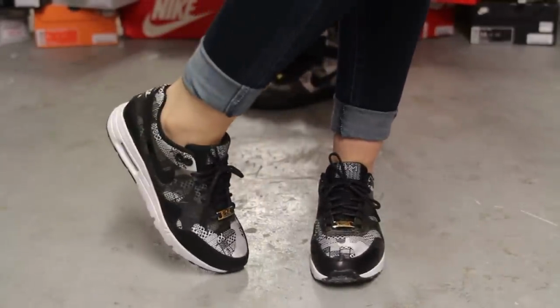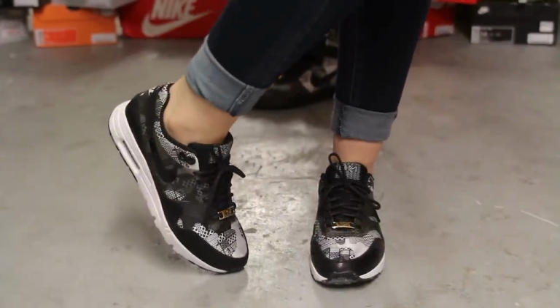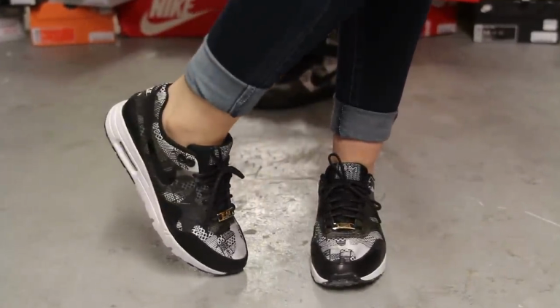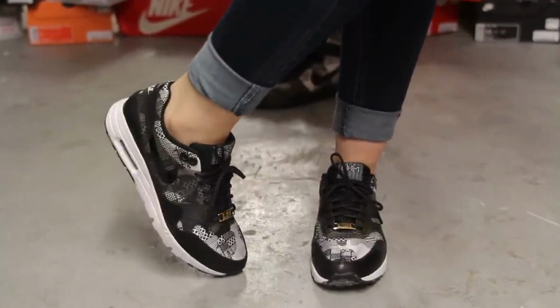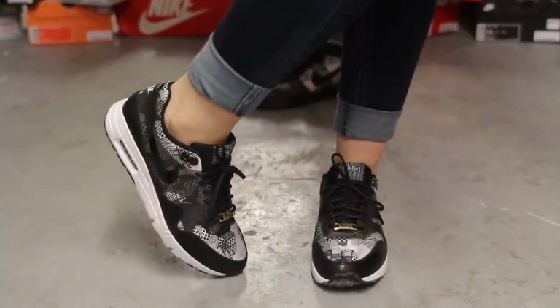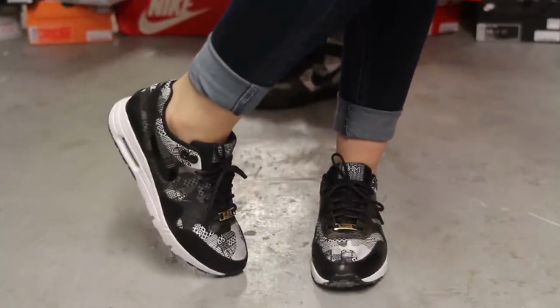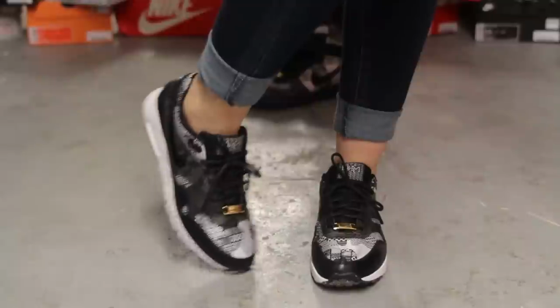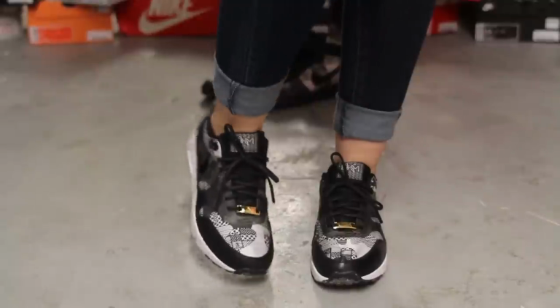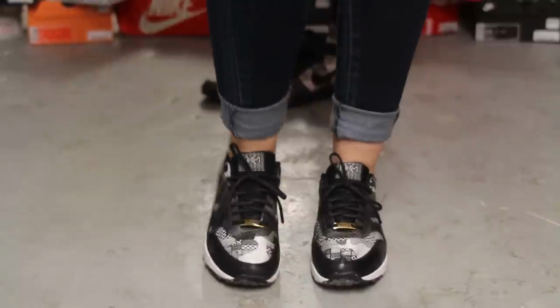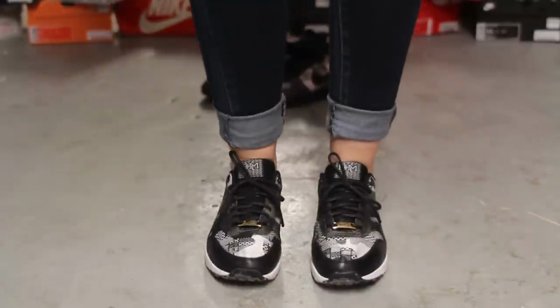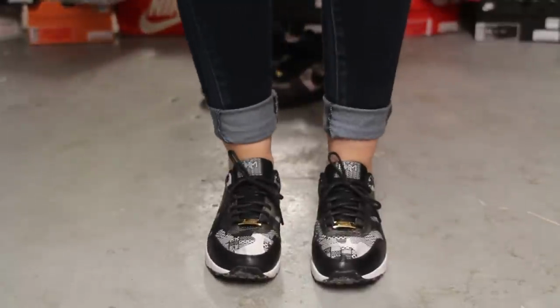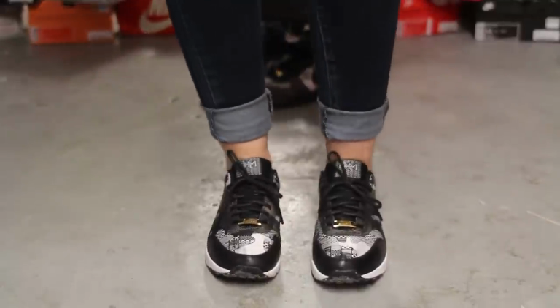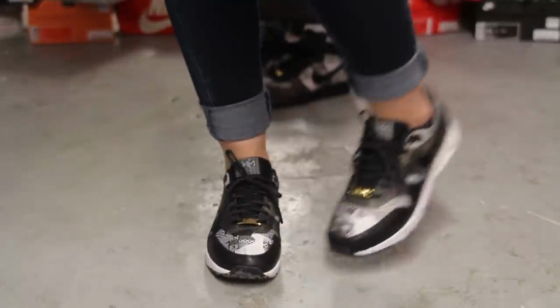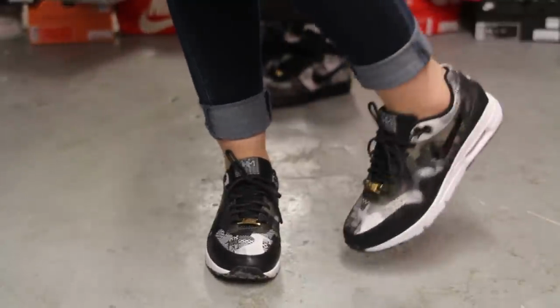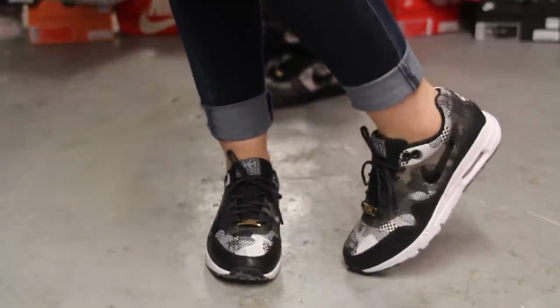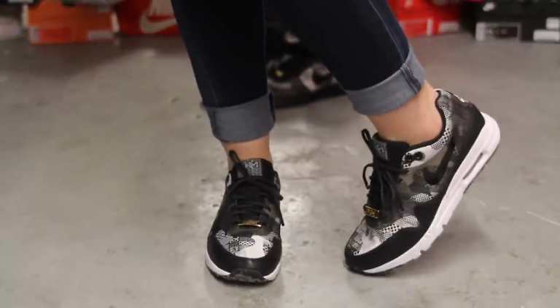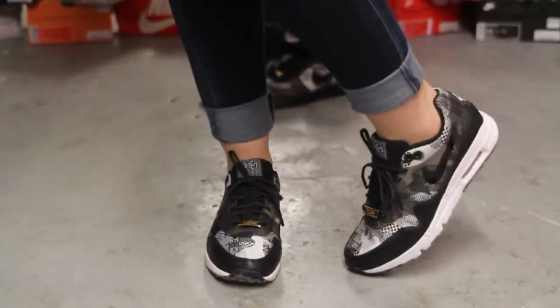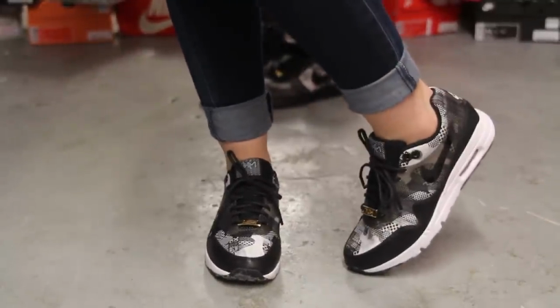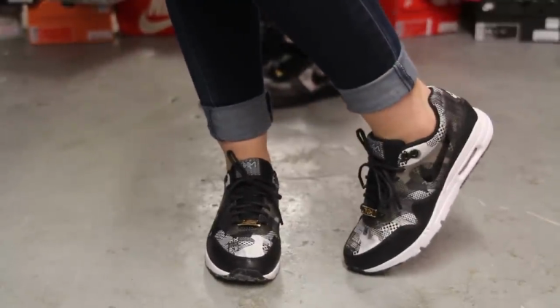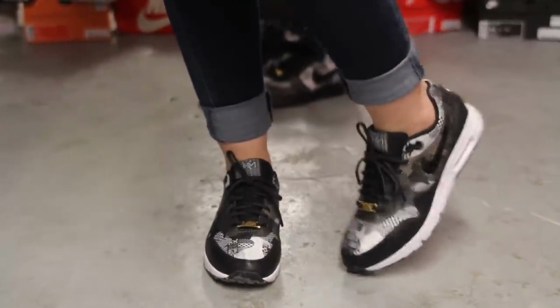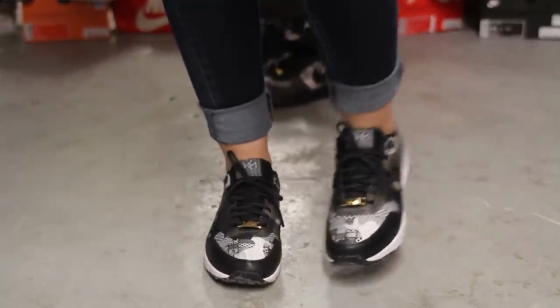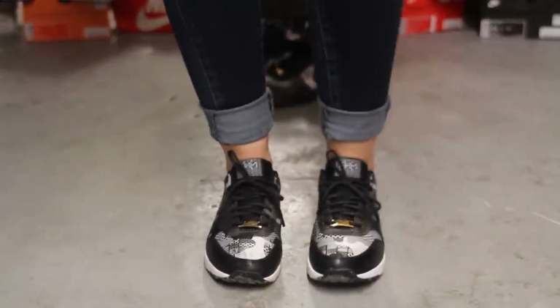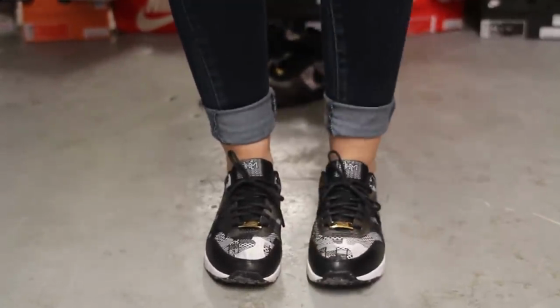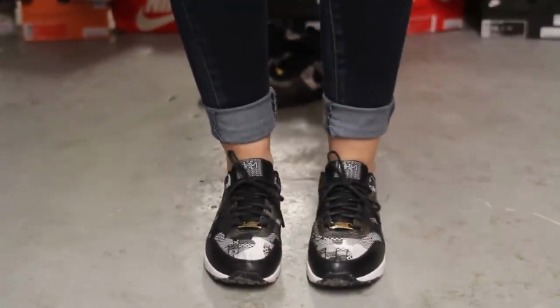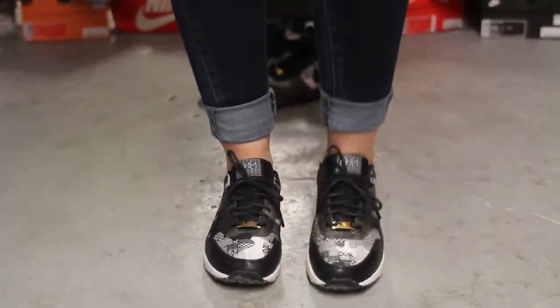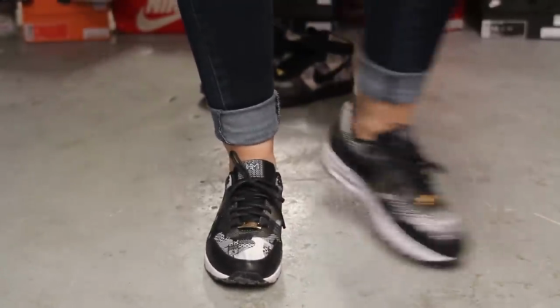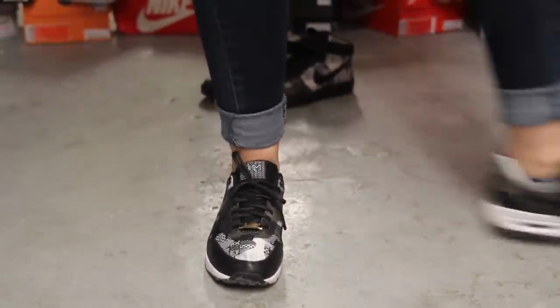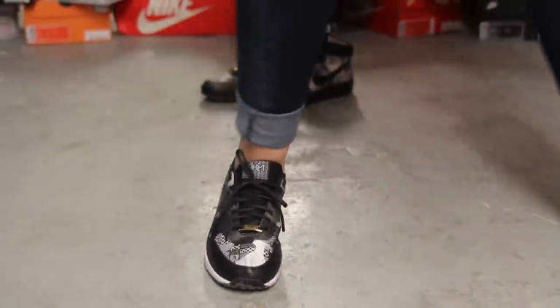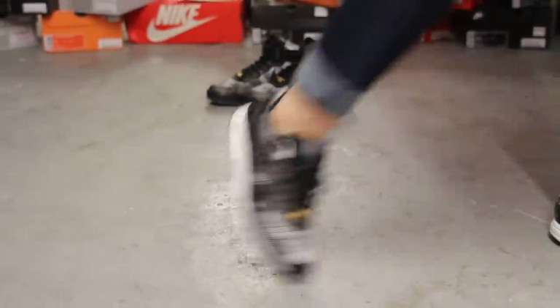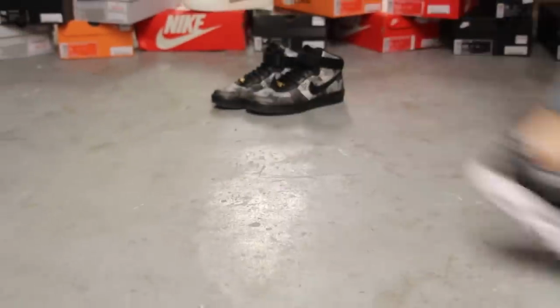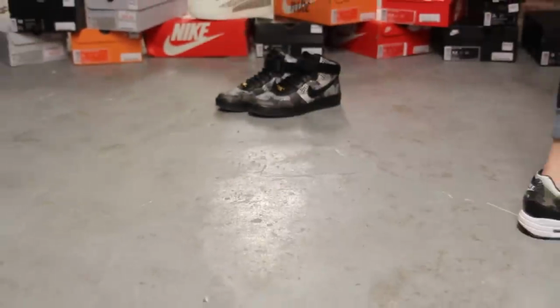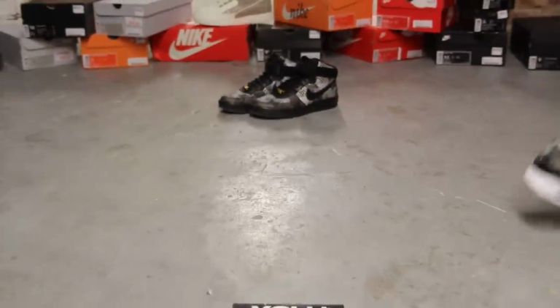And finally at our newest location in Laval at 450-681-8777. Don't forget to check out our website www.excluscitylife.com.